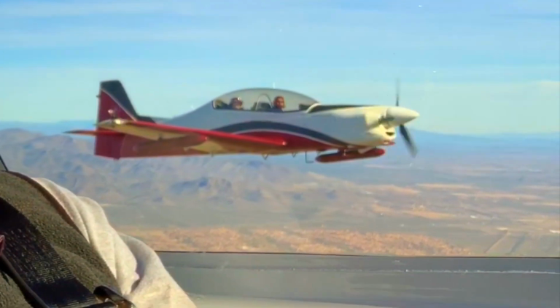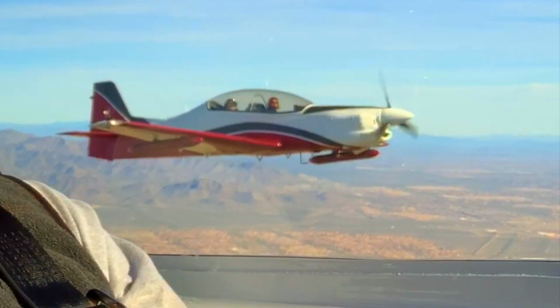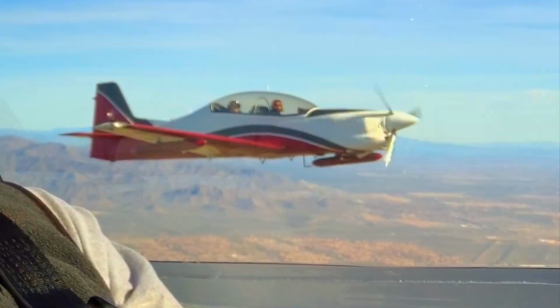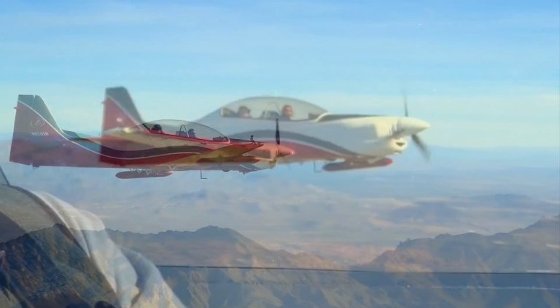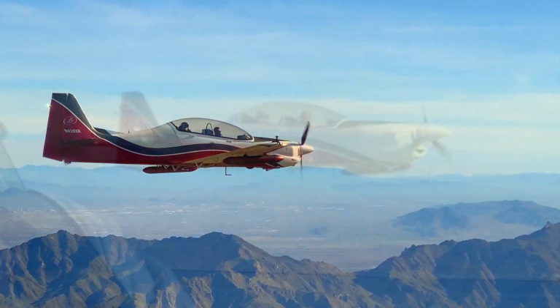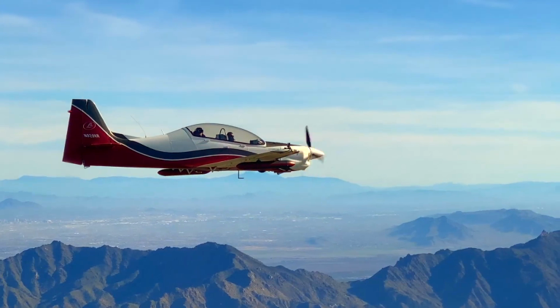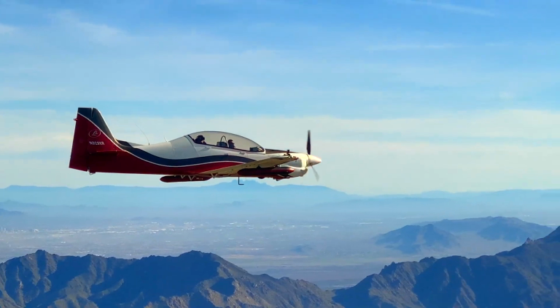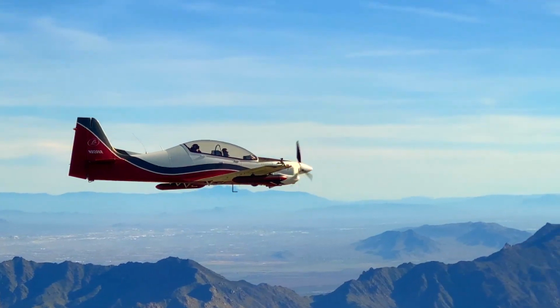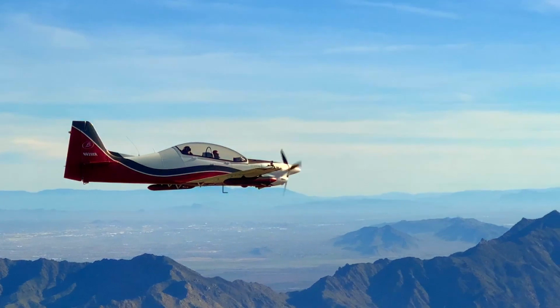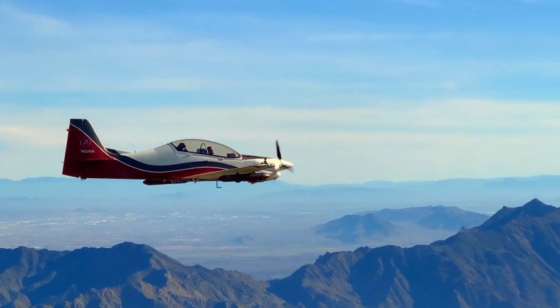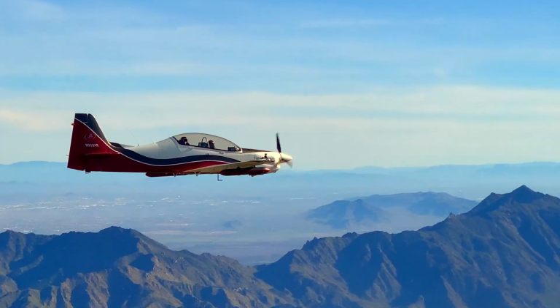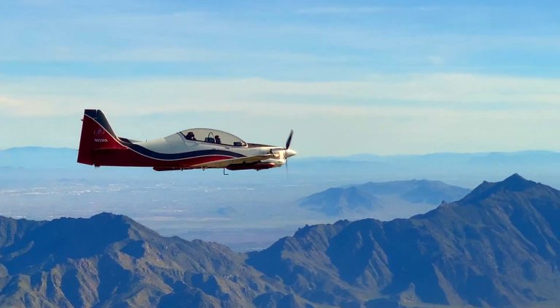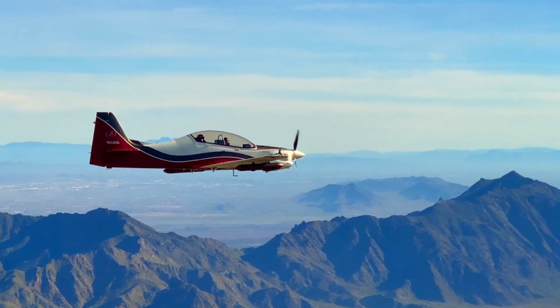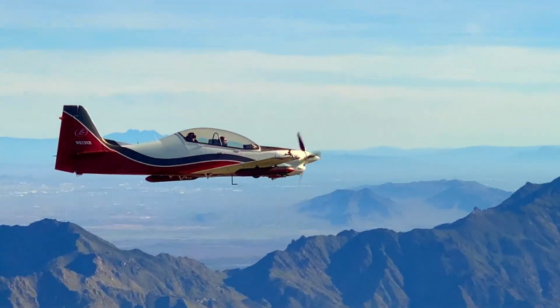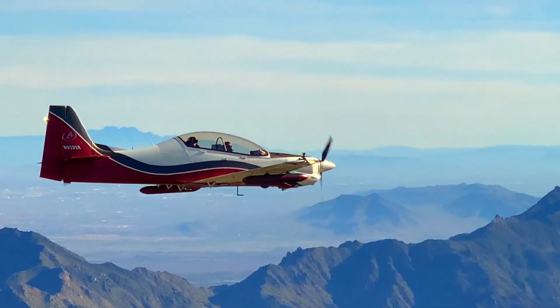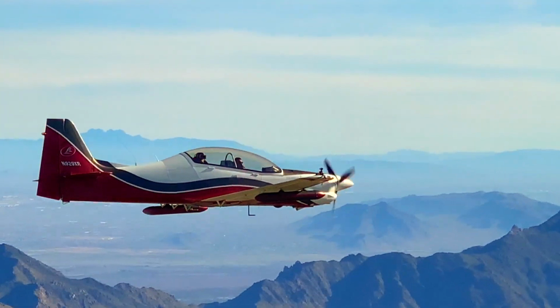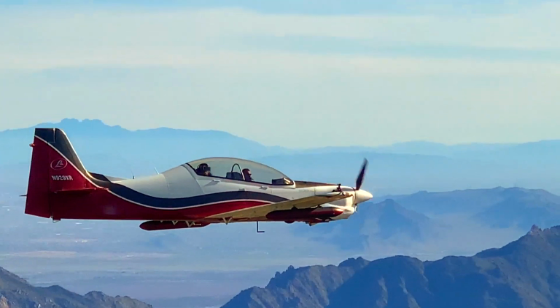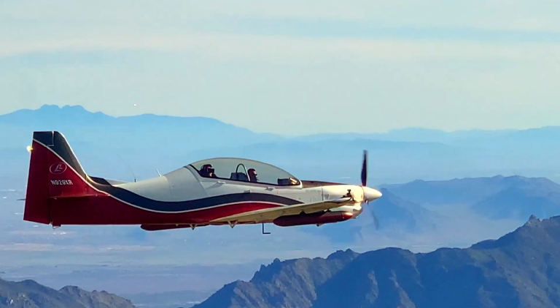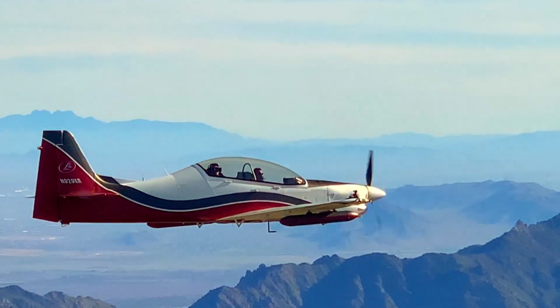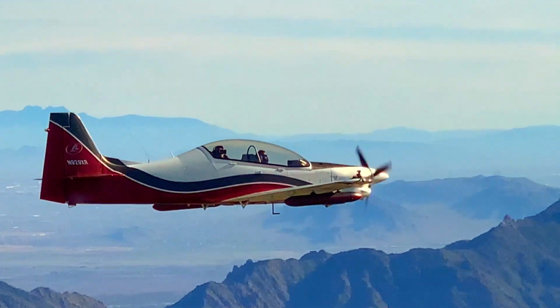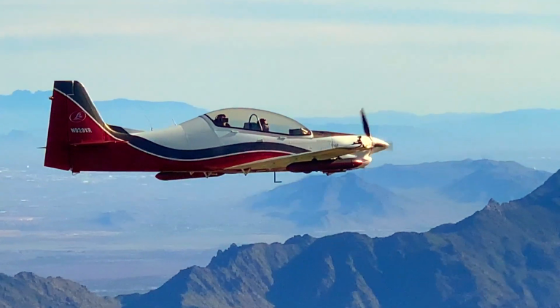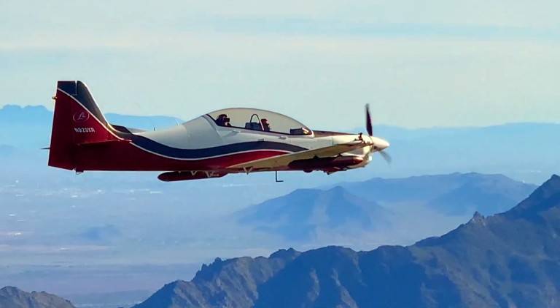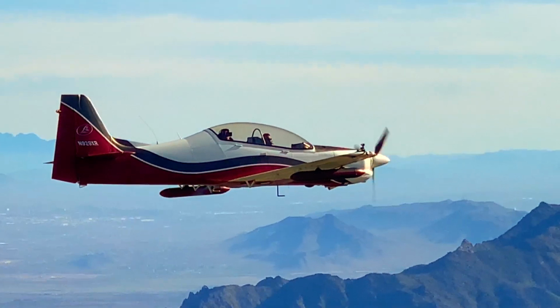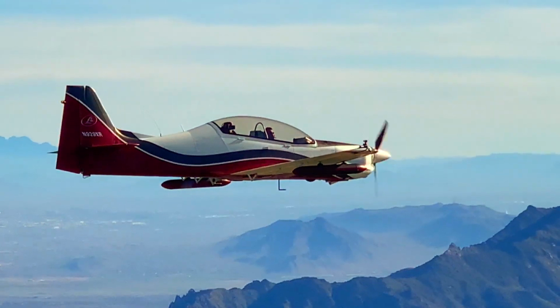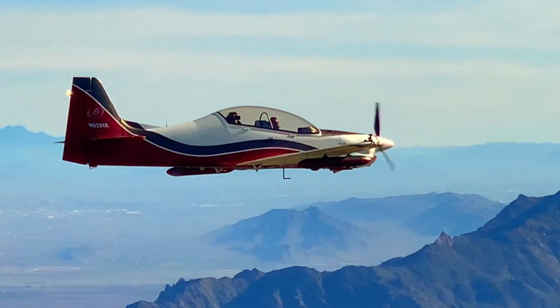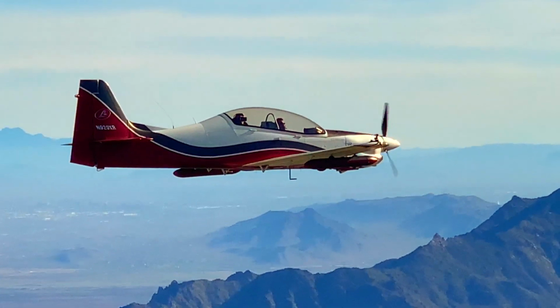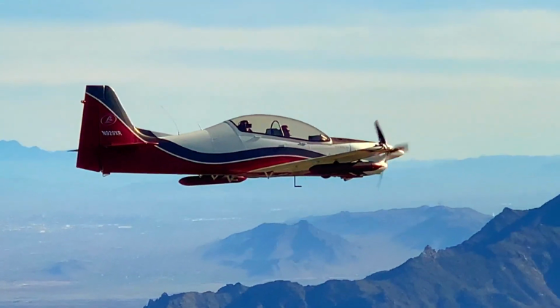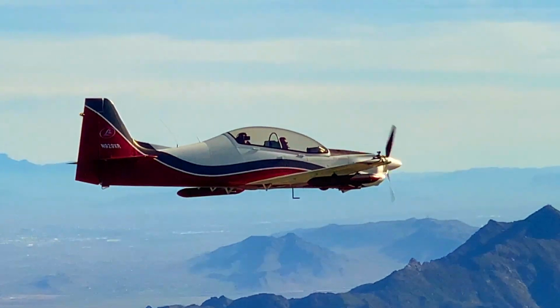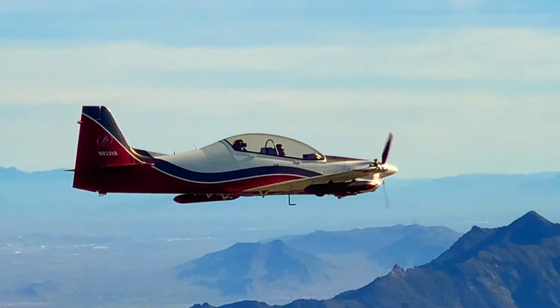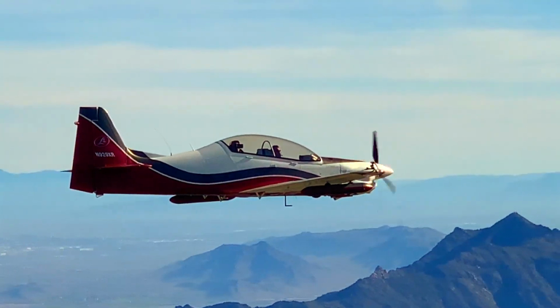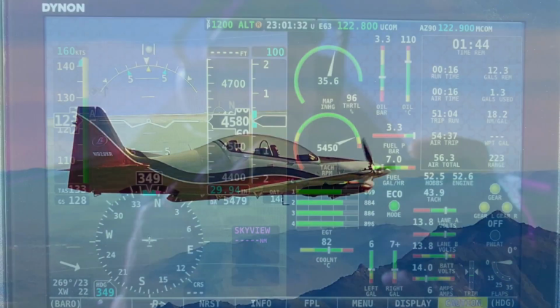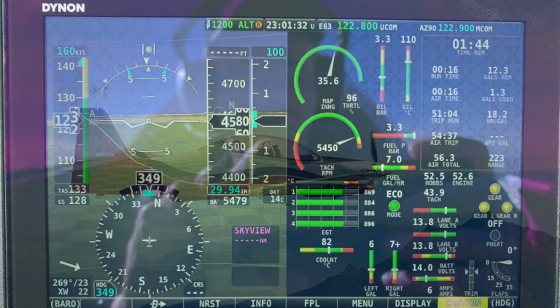At 75 knots we got 1,250 feet per minute, and that climb rate sustained right up to 10,000 feet. We did some more maneuvering too. Let's have a look.